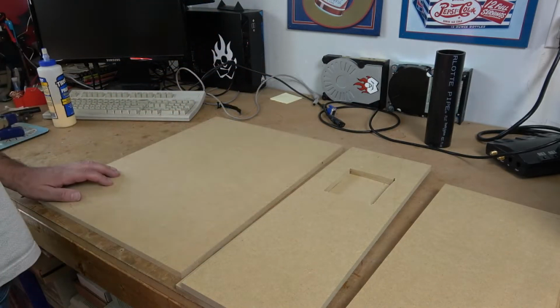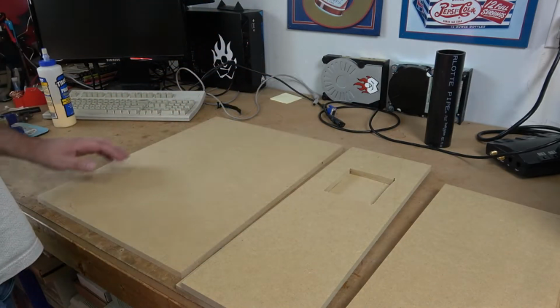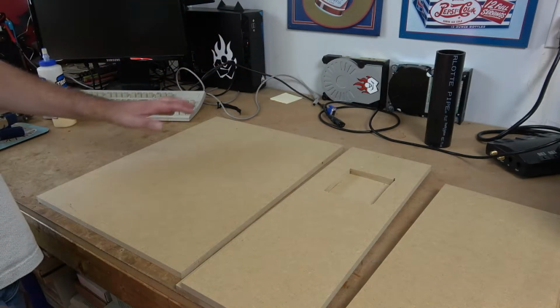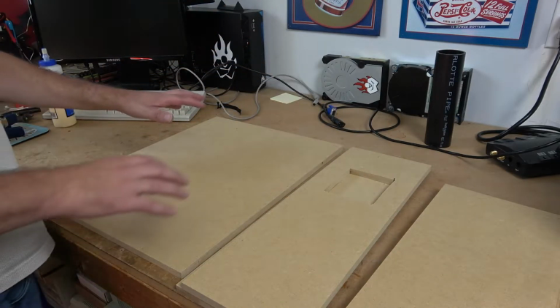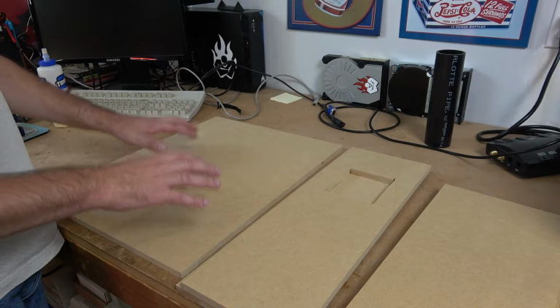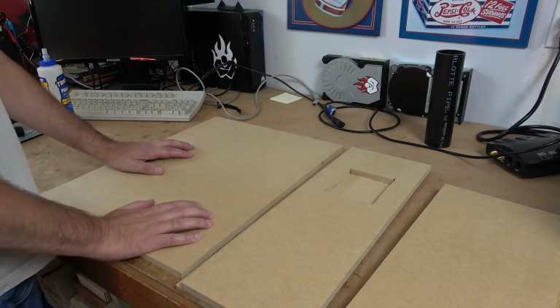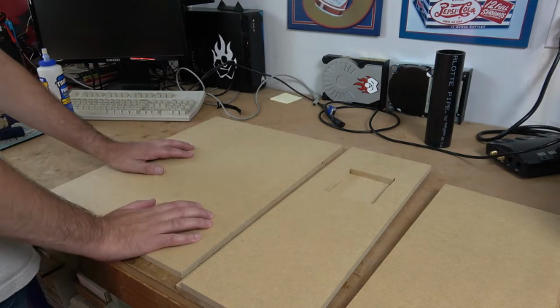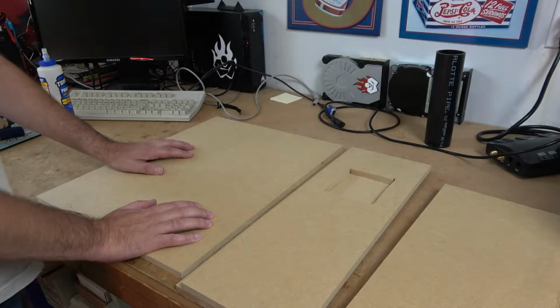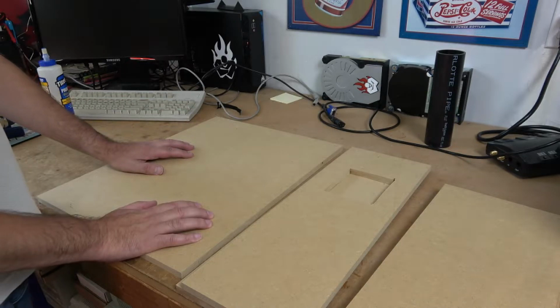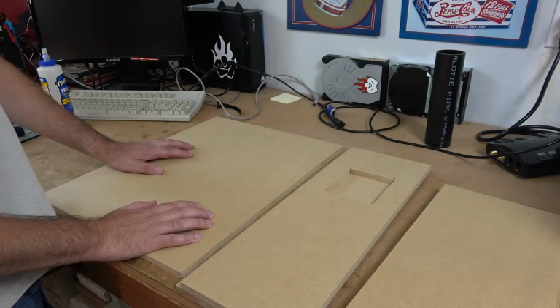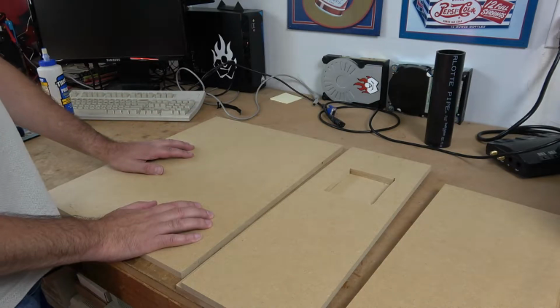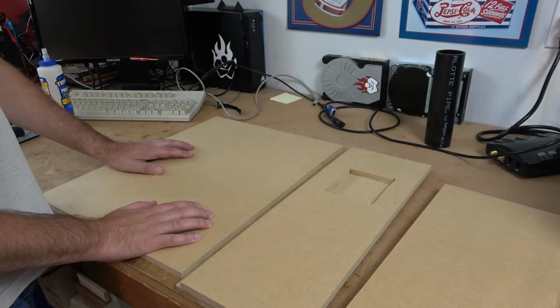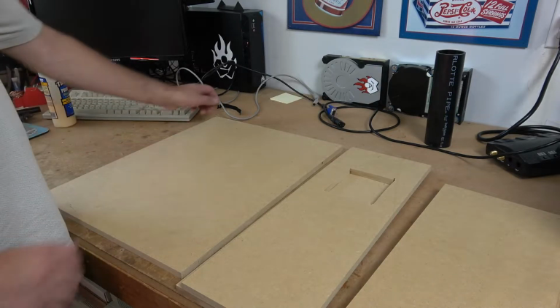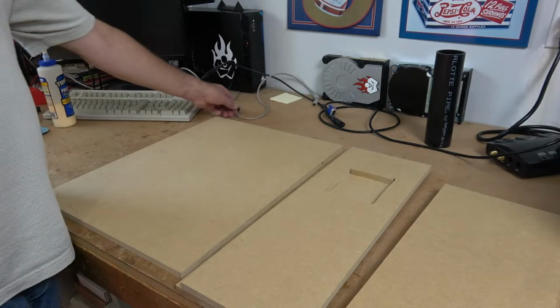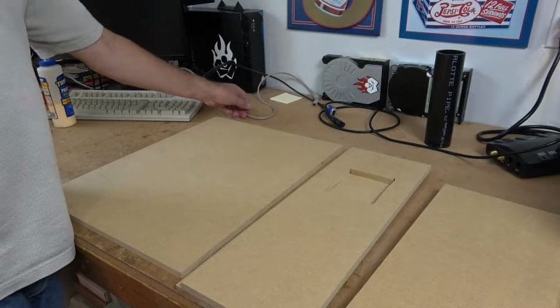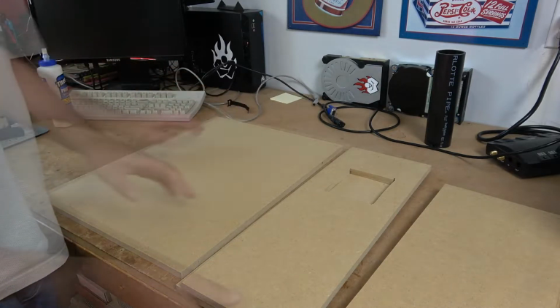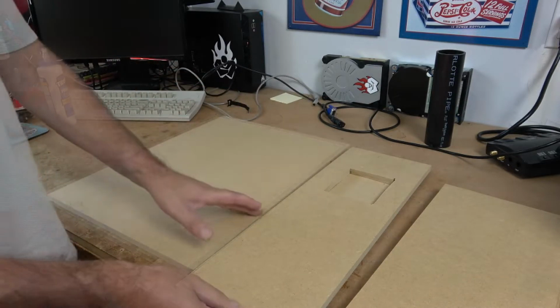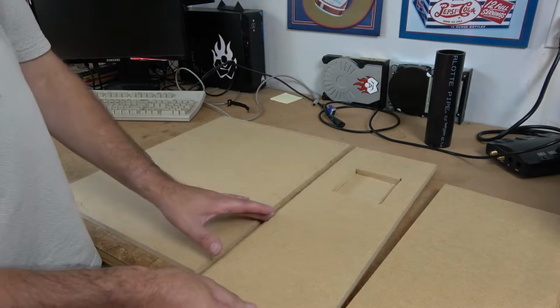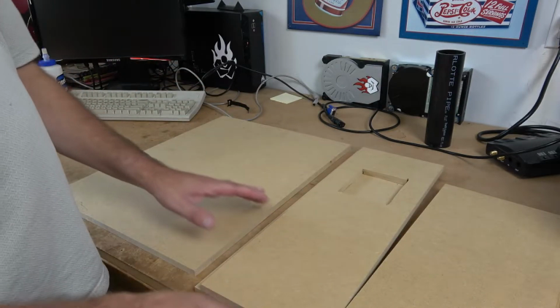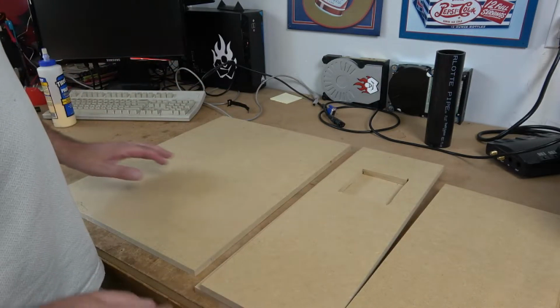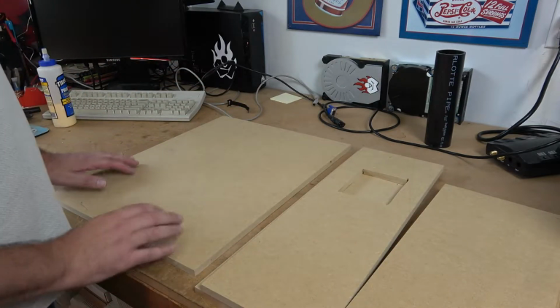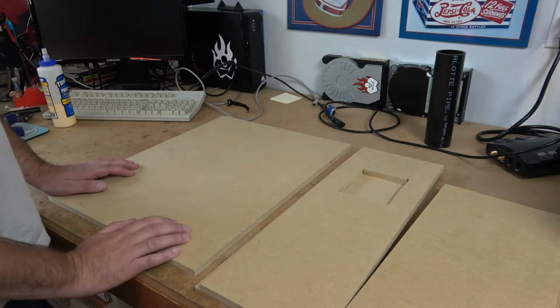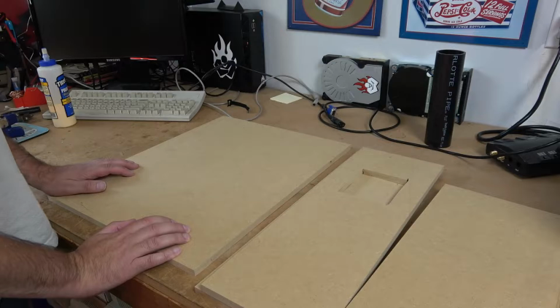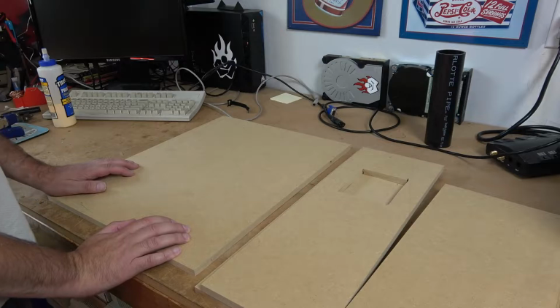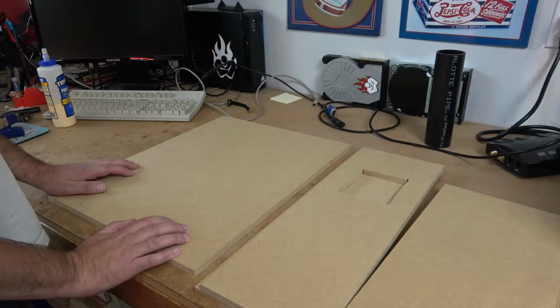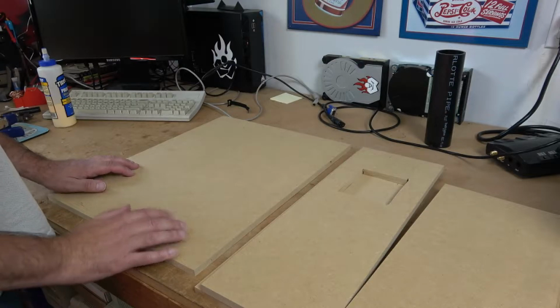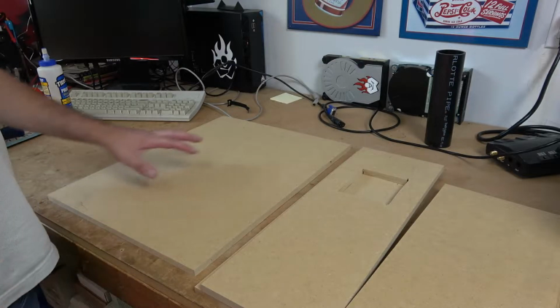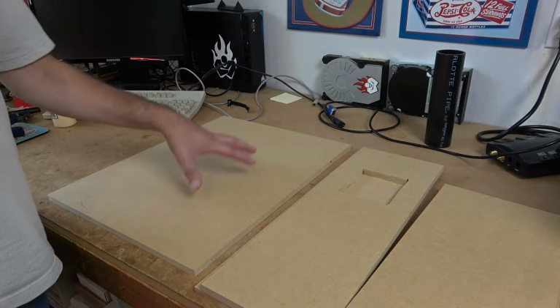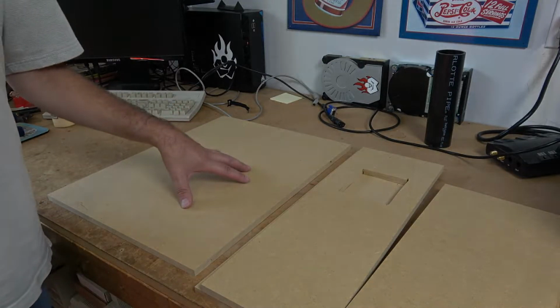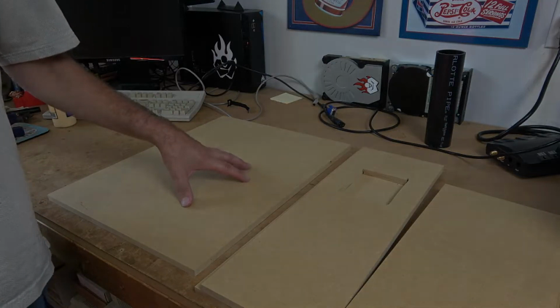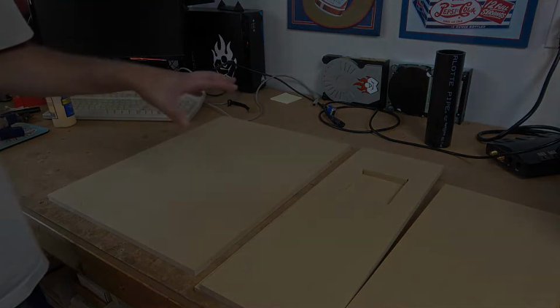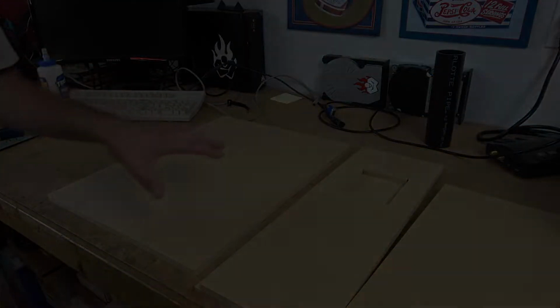Welcome to Hardware Asylum. In this episode we're going to be building a couple of subwoofer enclosures. The first enclosure that we're going to be putting together is a dual woofer configuration.